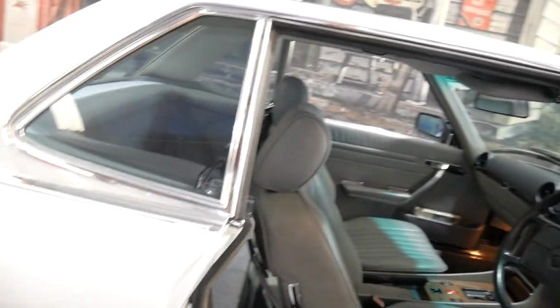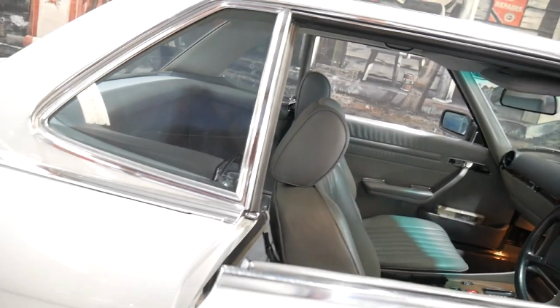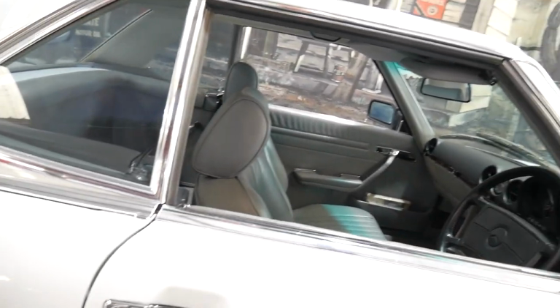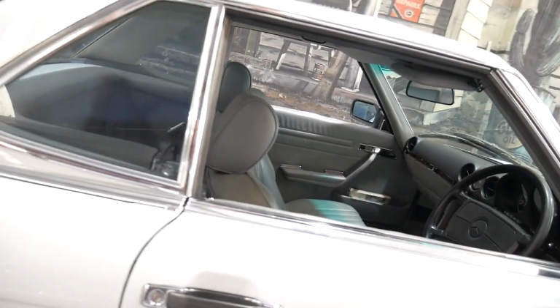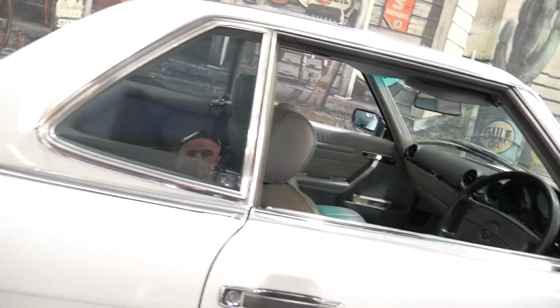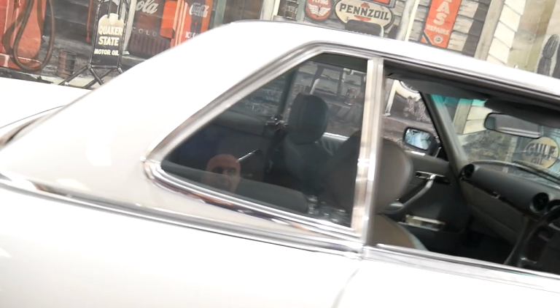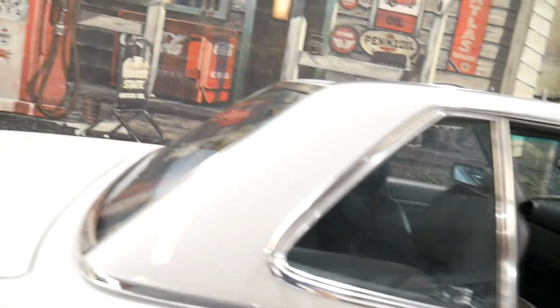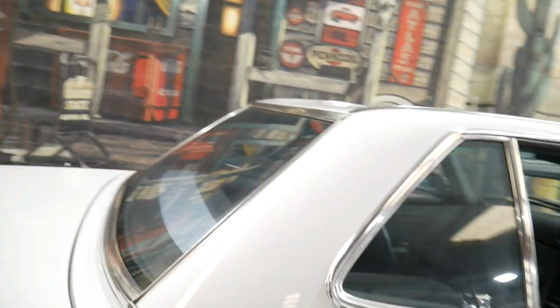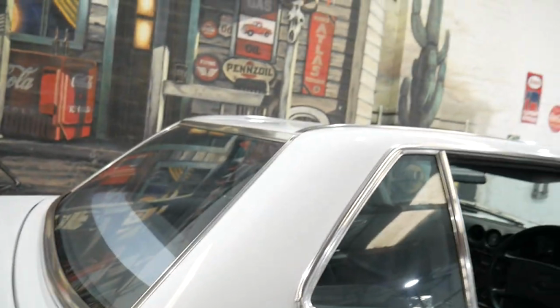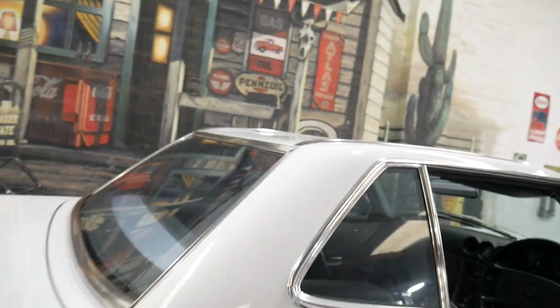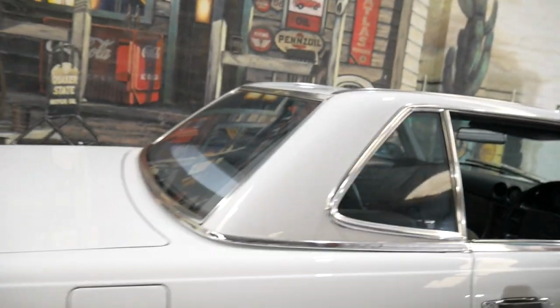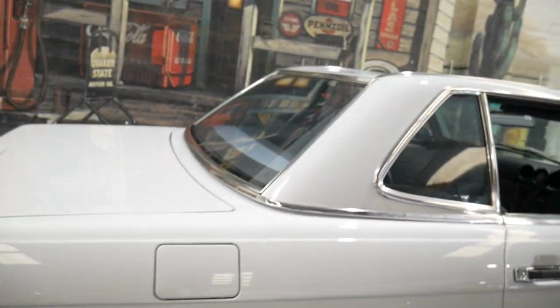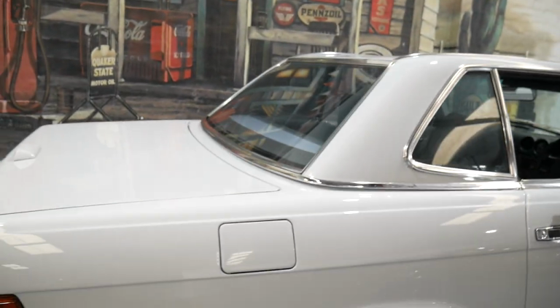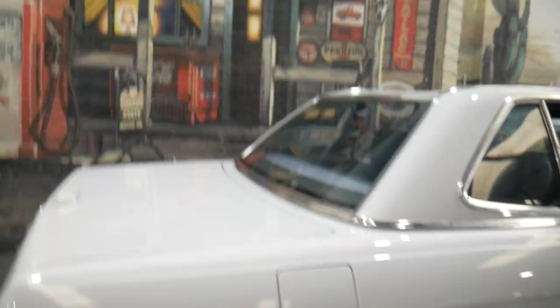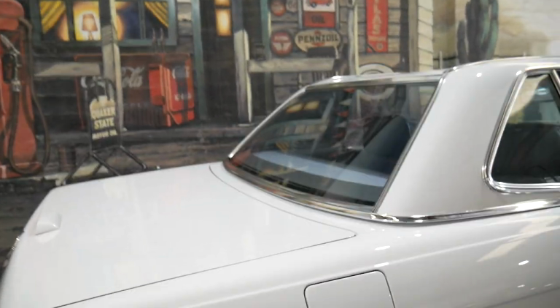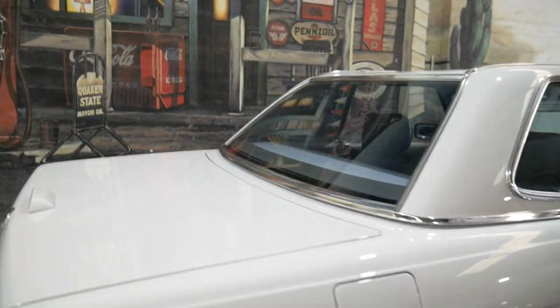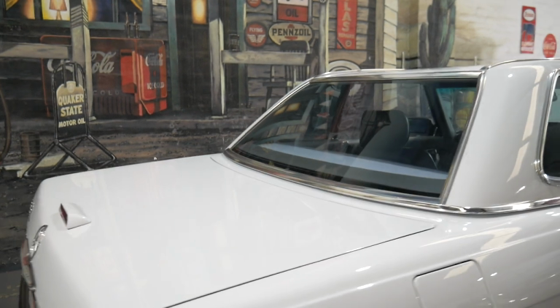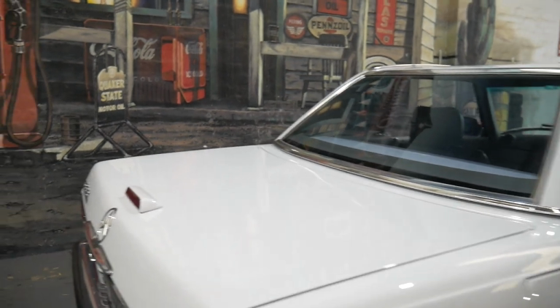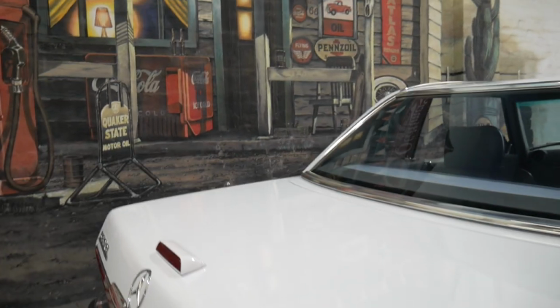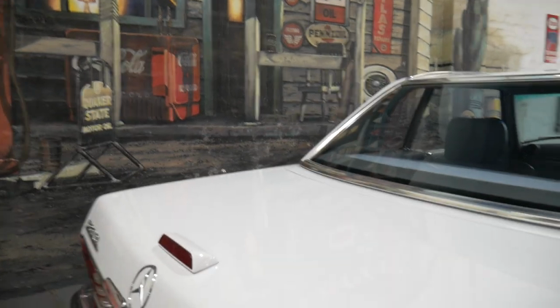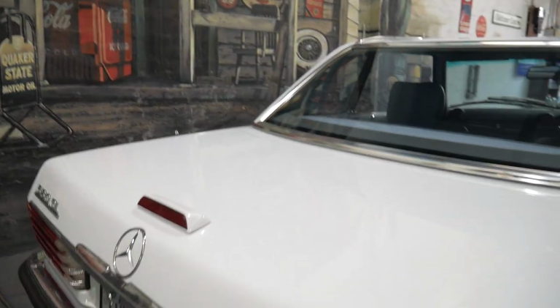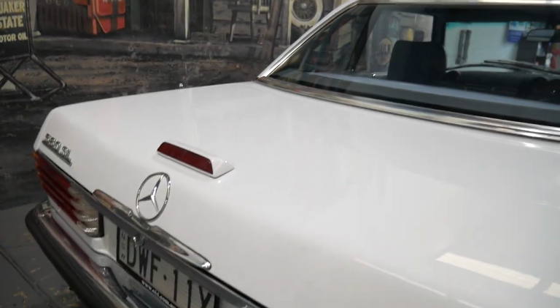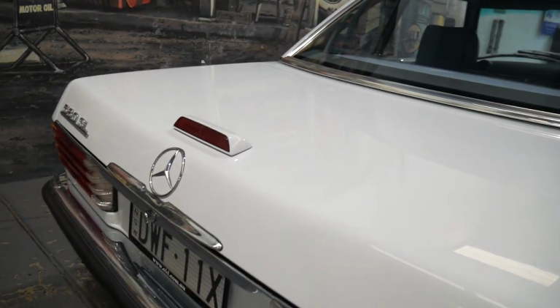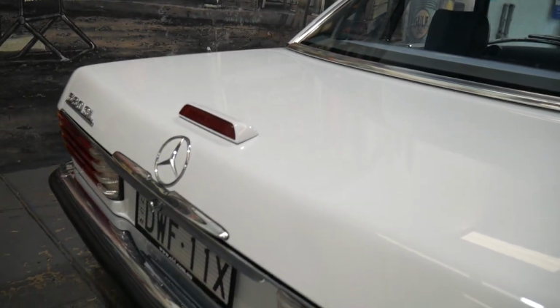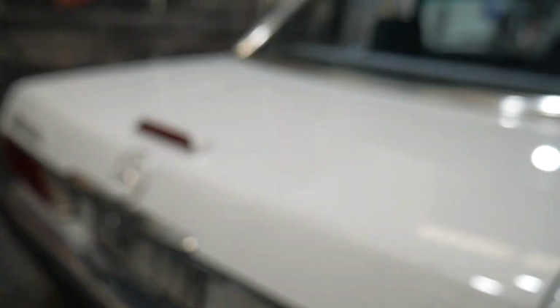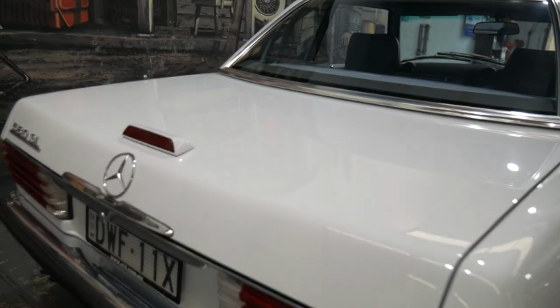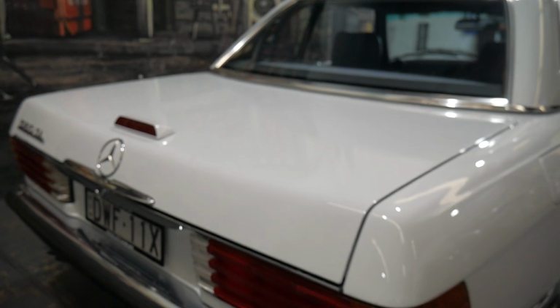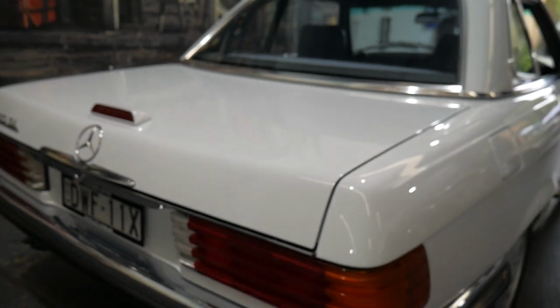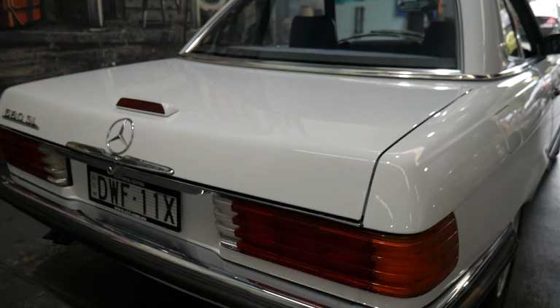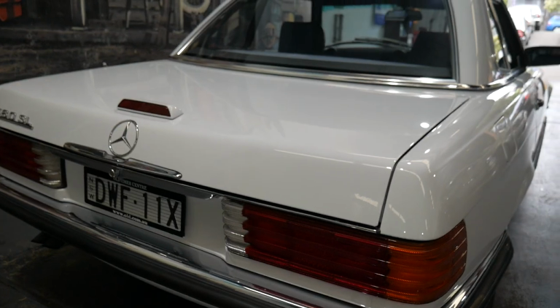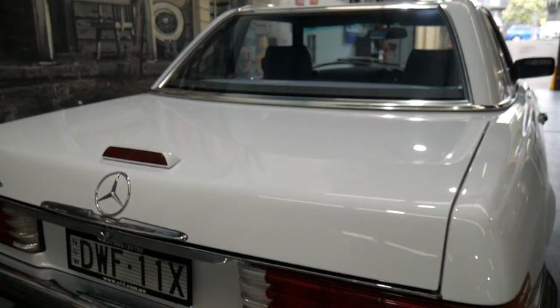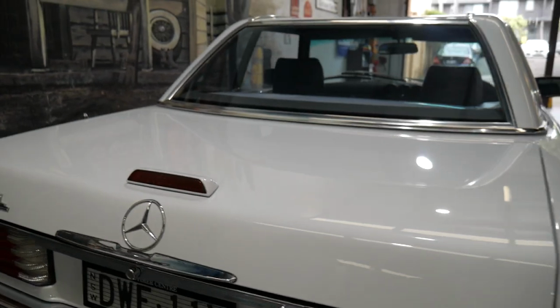It's arctic white with pale grey leather interior, and the dashboard is unmarked. Very importantly, this is an airbag vehicle from 1989. It has the high-mounted taillight and stoplight, which is great, and it comes with a full history.